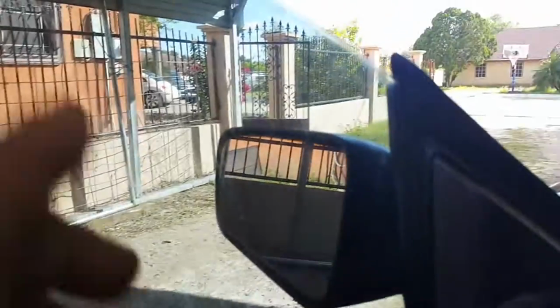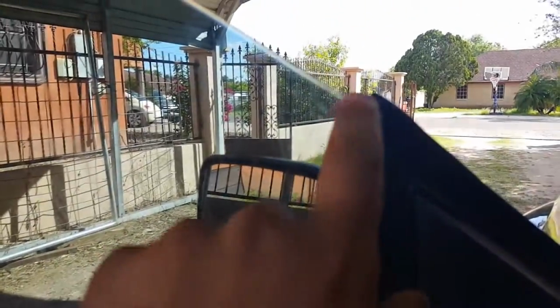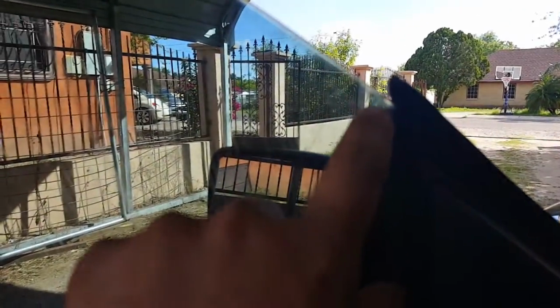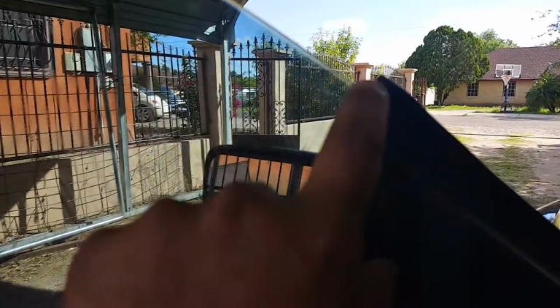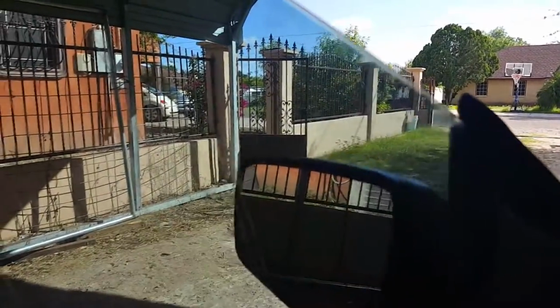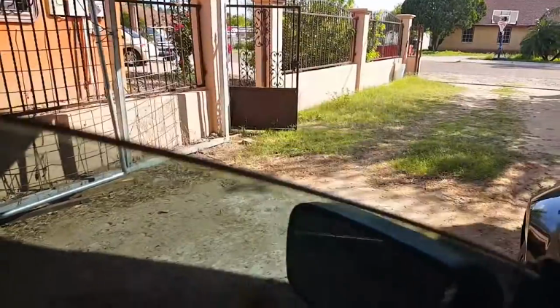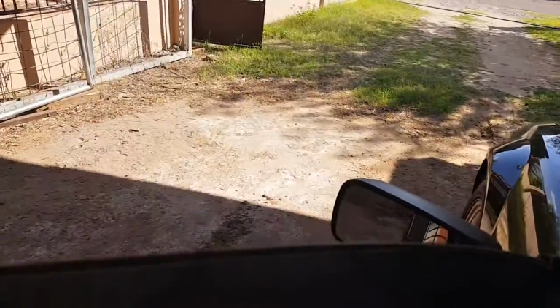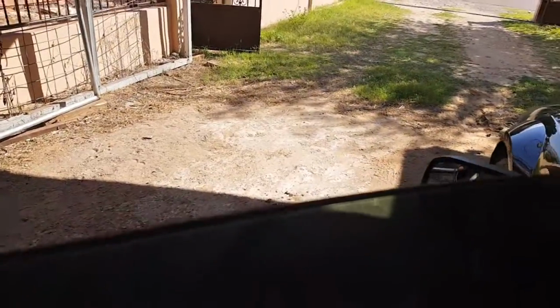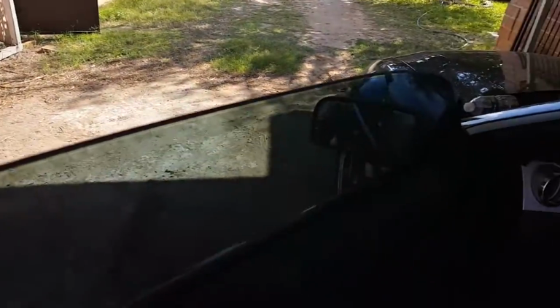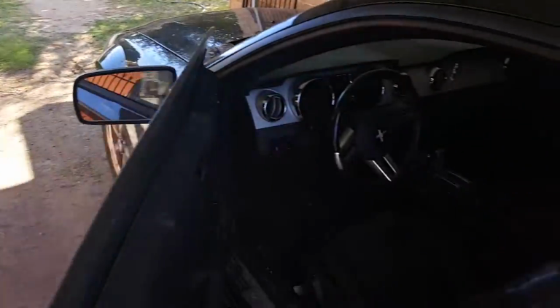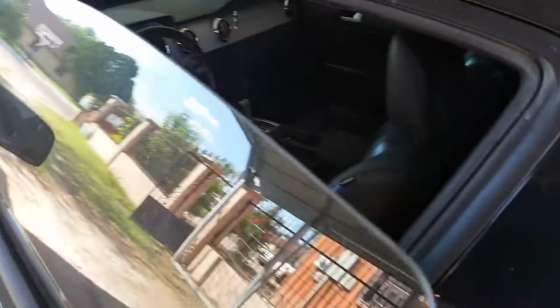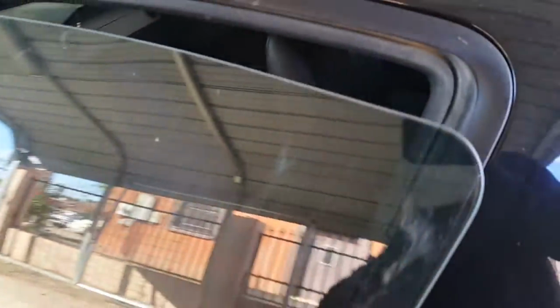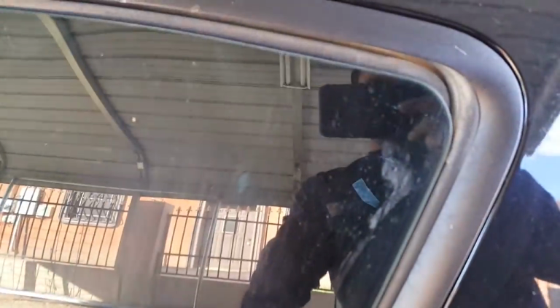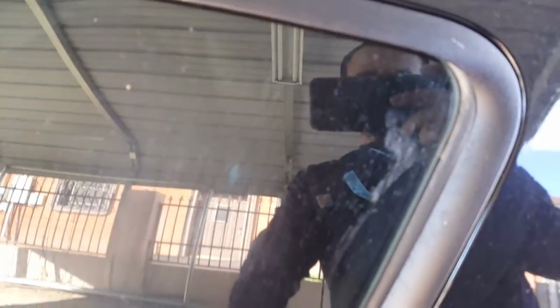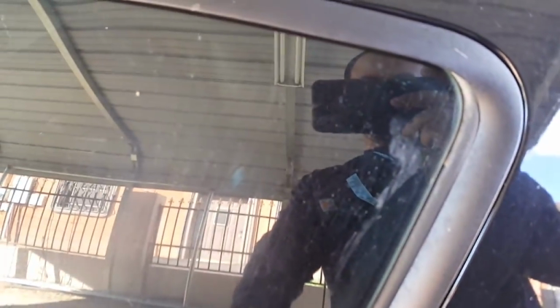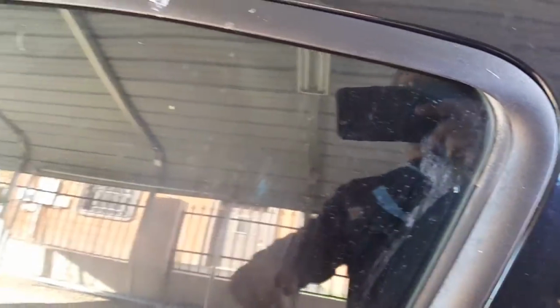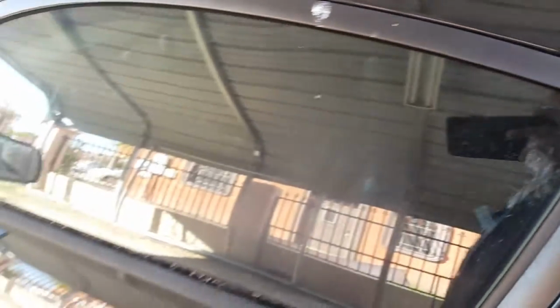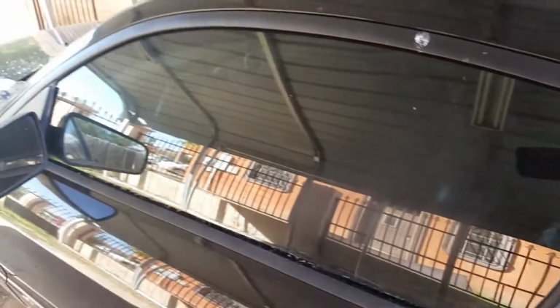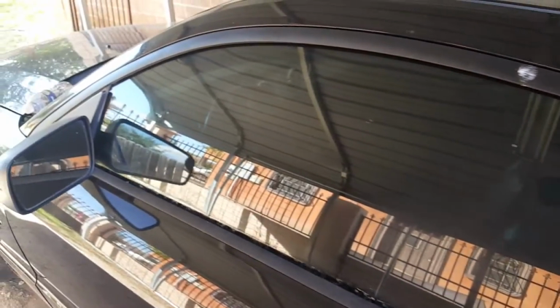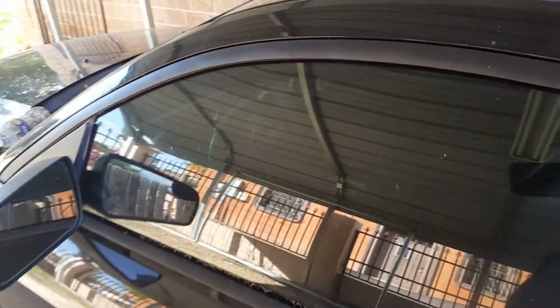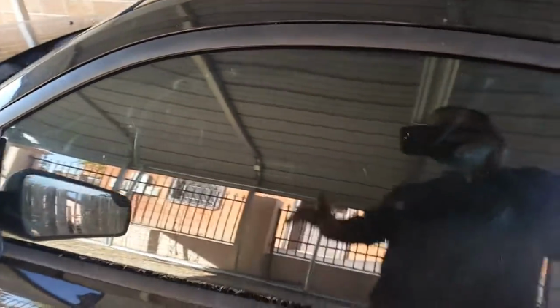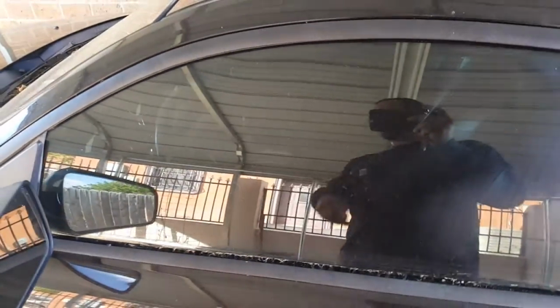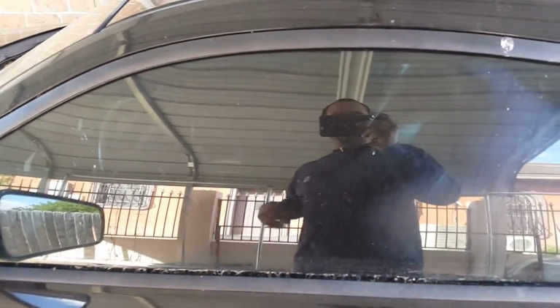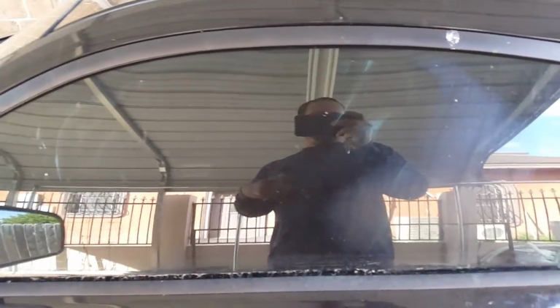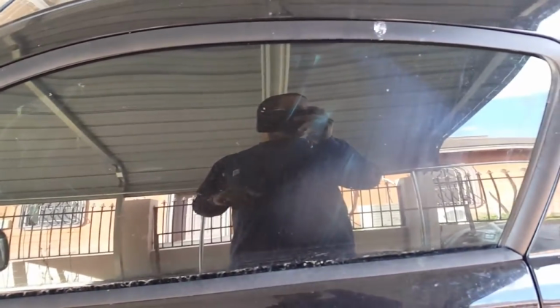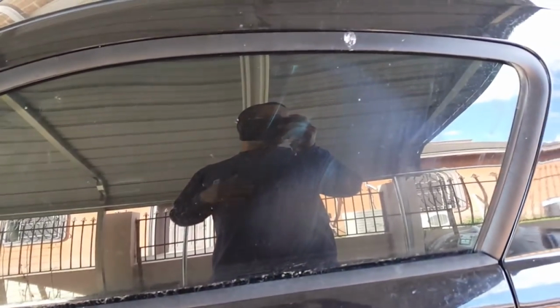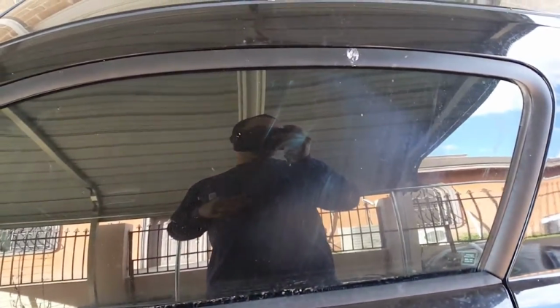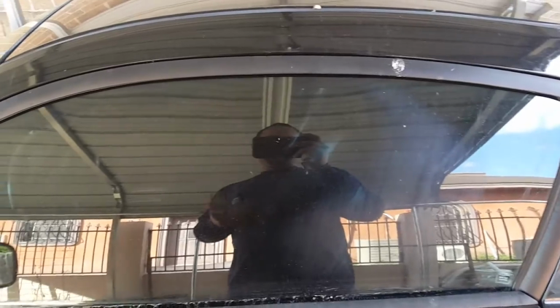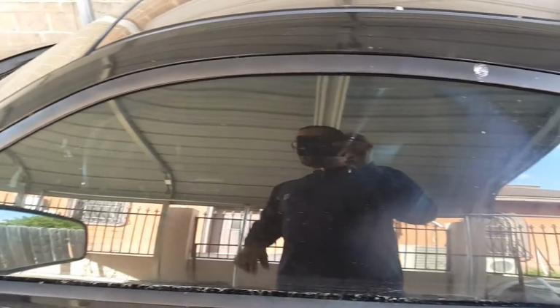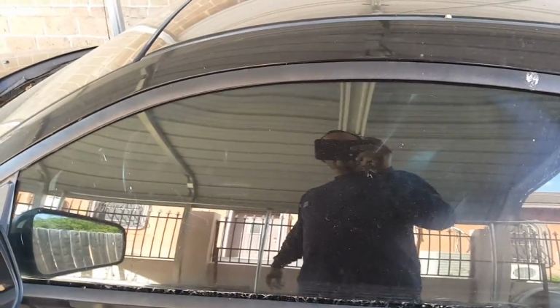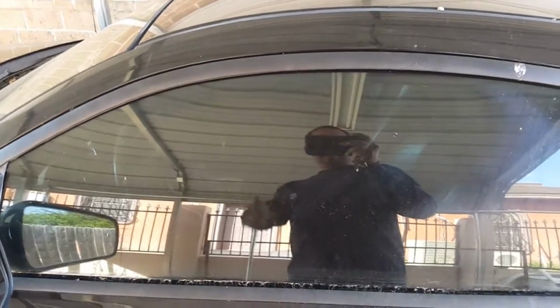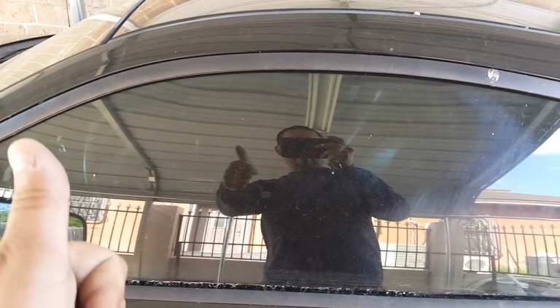And as you can see, it stays here about half an inch below — ta-da! Thank you guys for watching, and I'm happy I got this fixed because it's been raining and water's been getting in. See y'all later, bye bye!